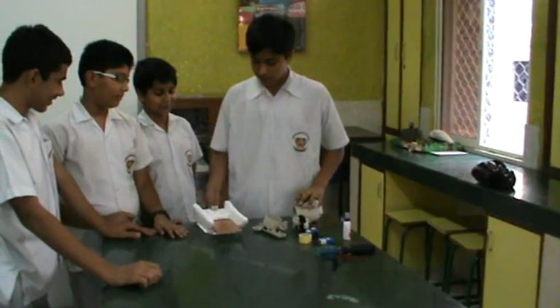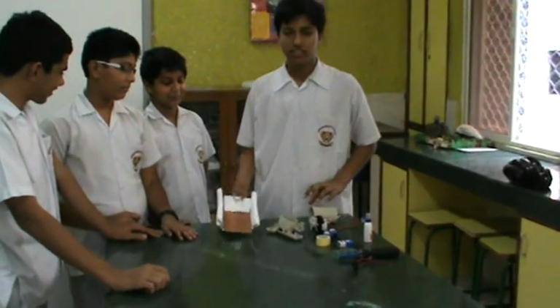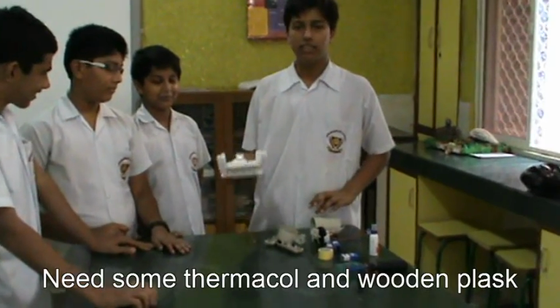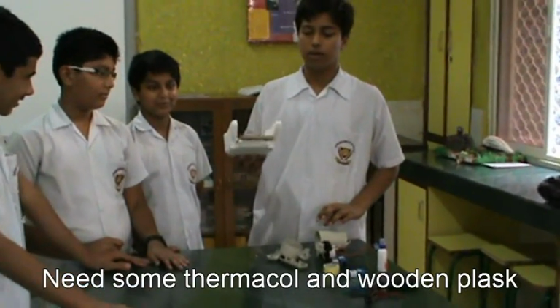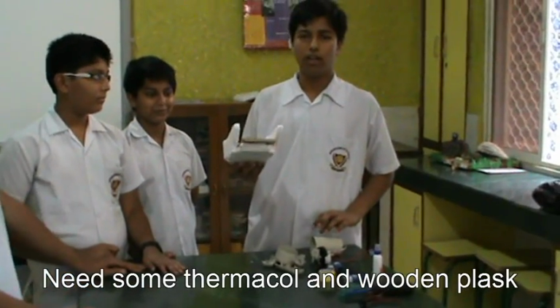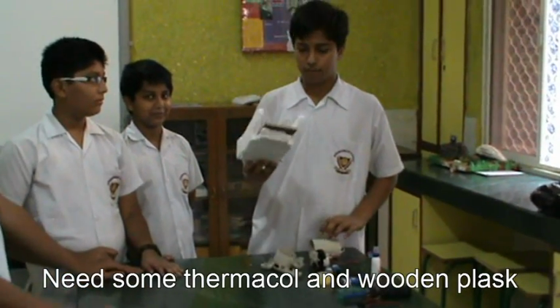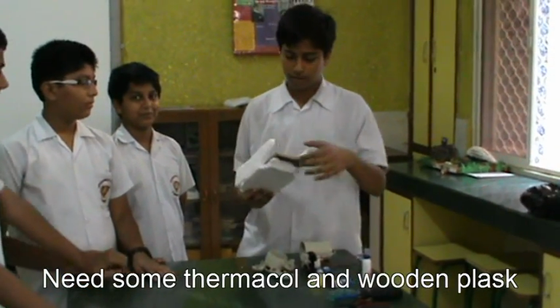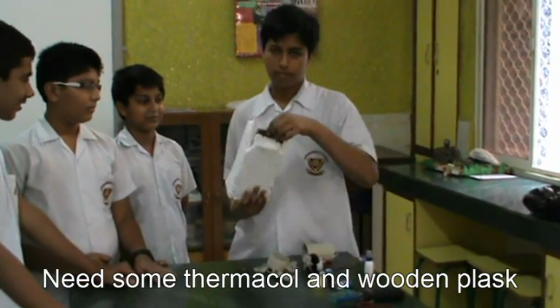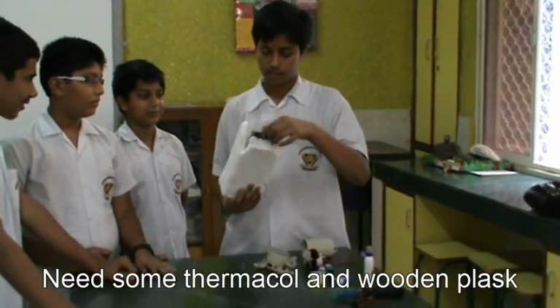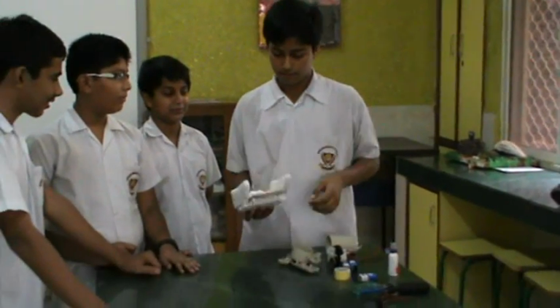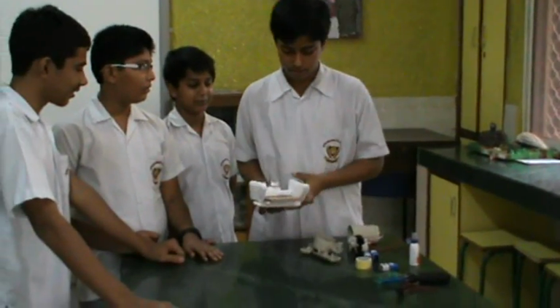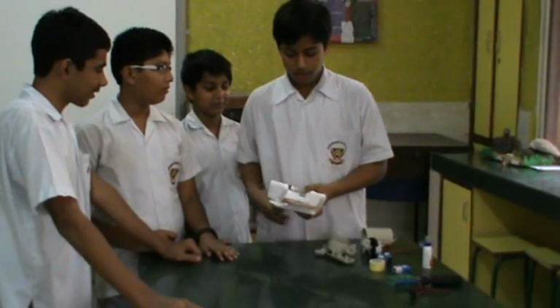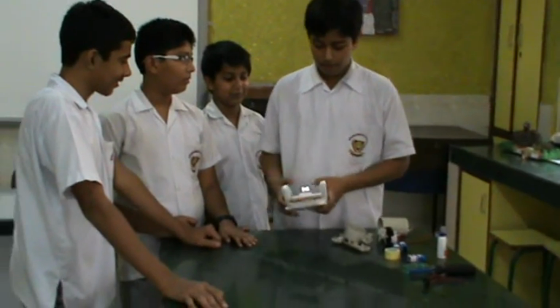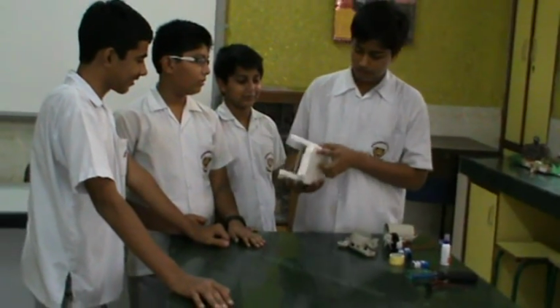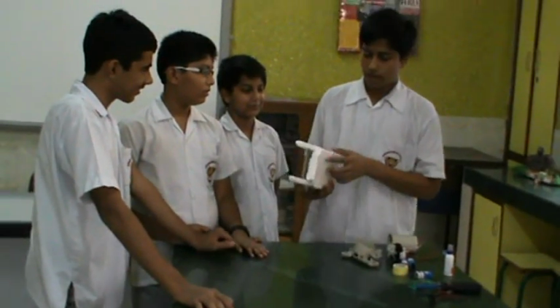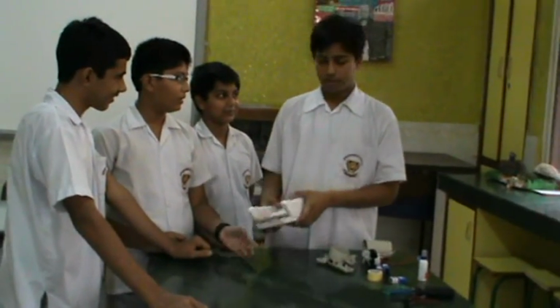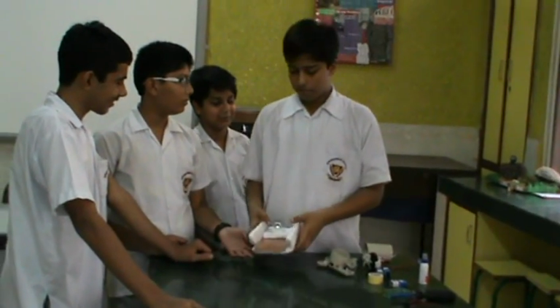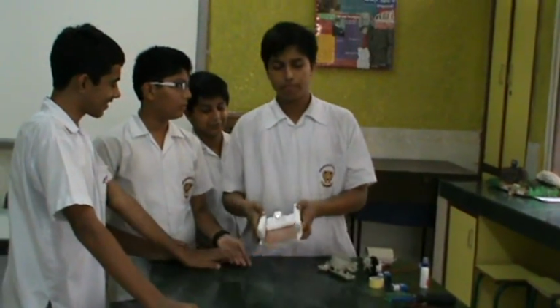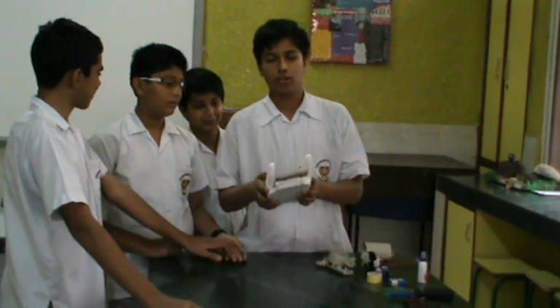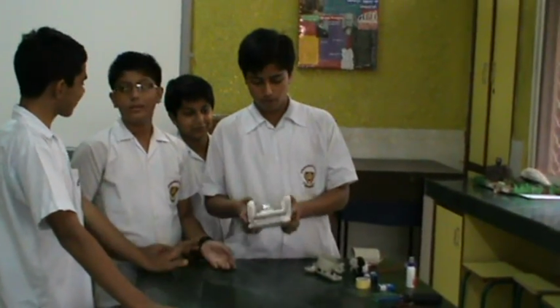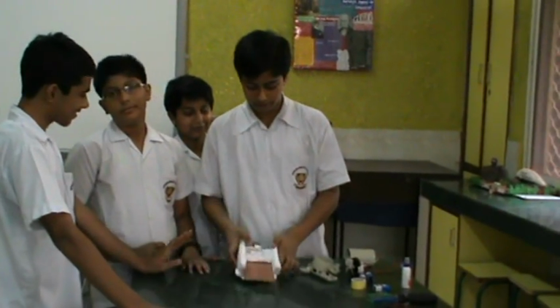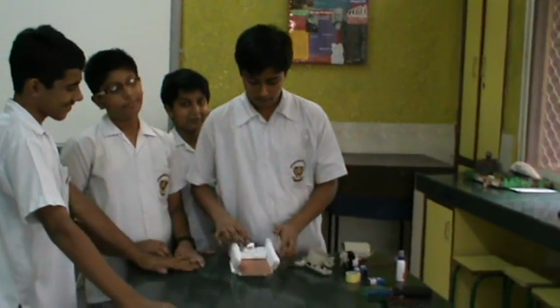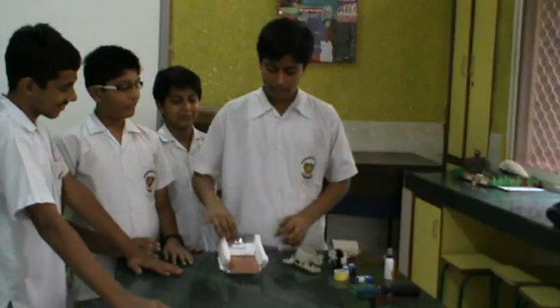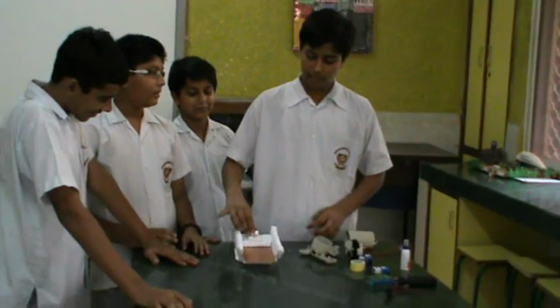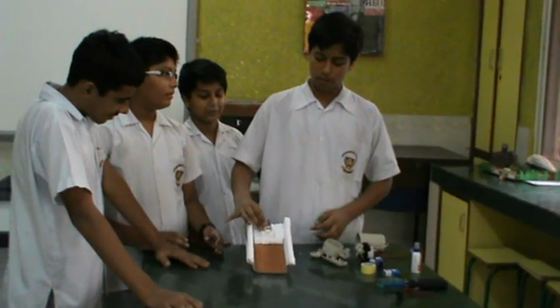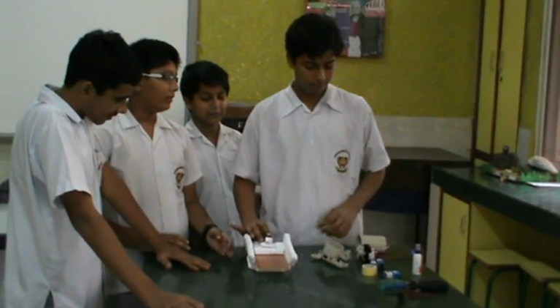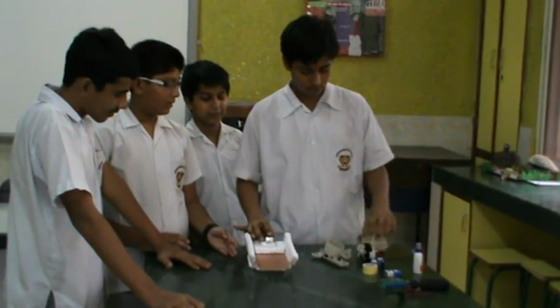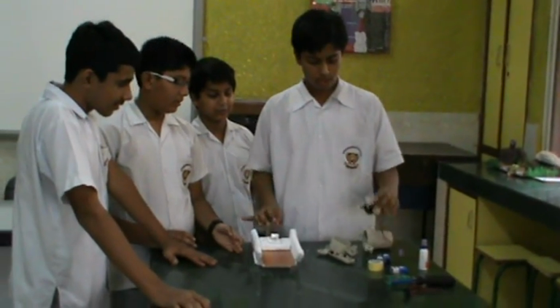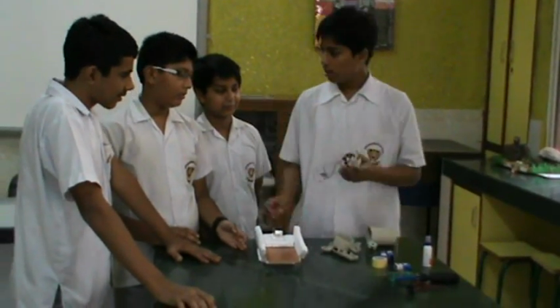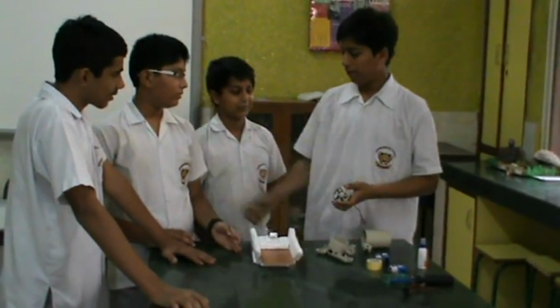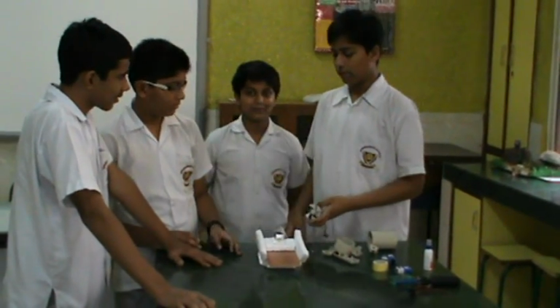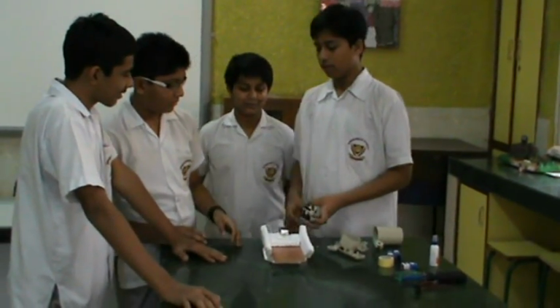Then we need some thermocol and a wooden base. We make a base of the boat from this and attach the motor on the top. My friend Bilal will continue.